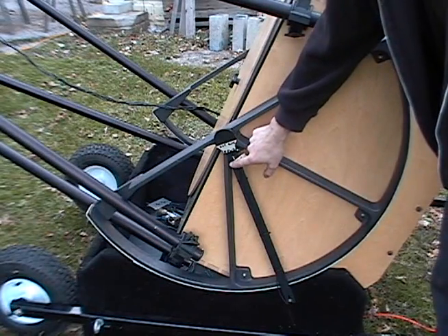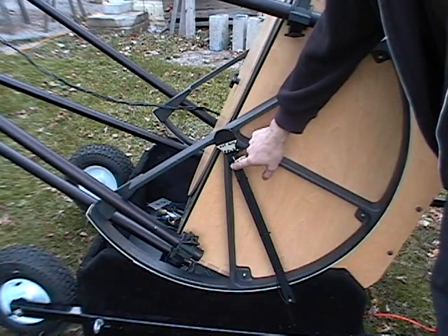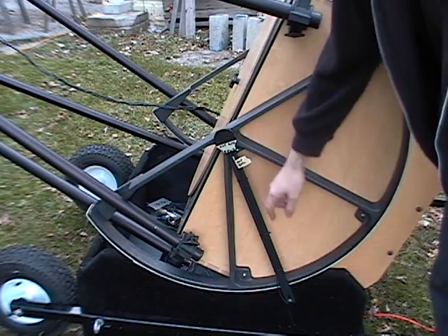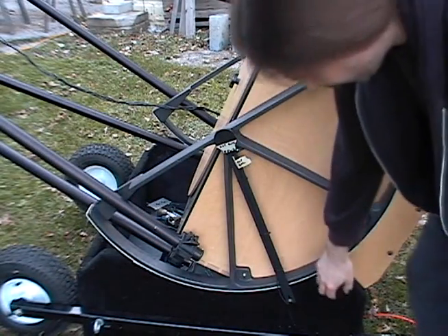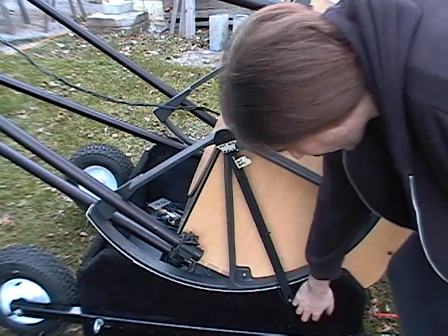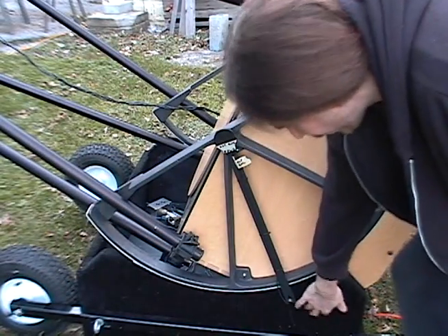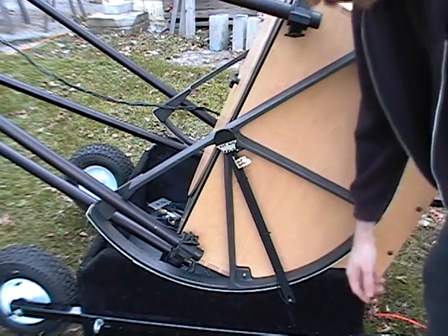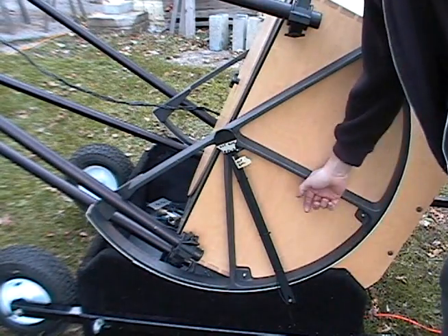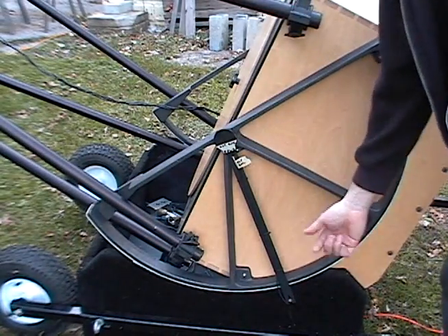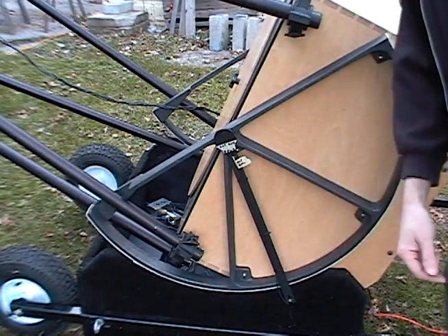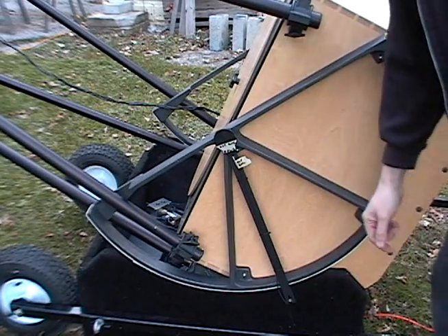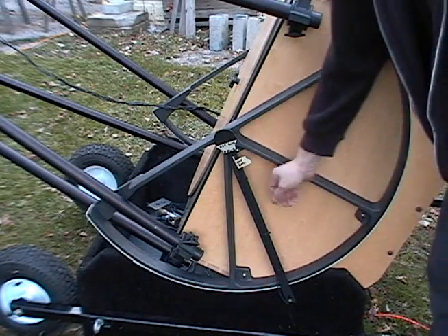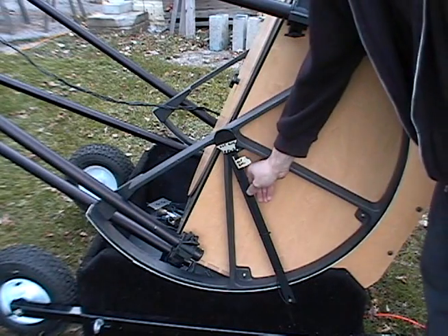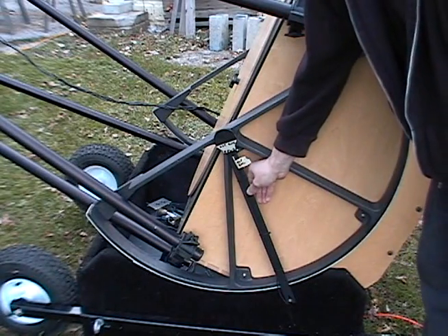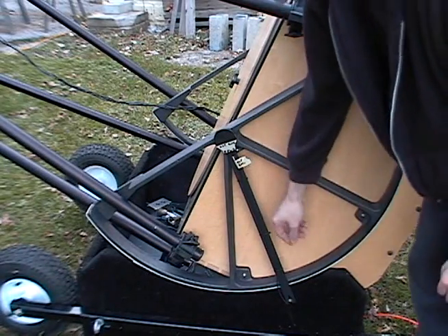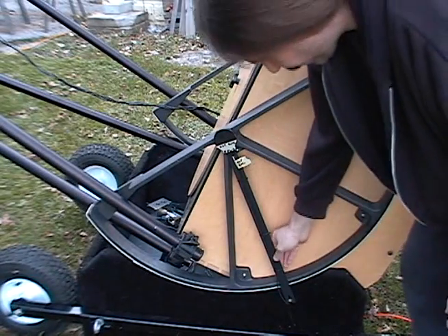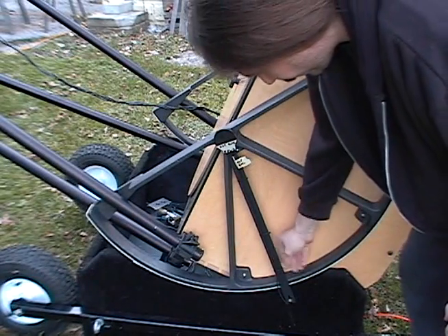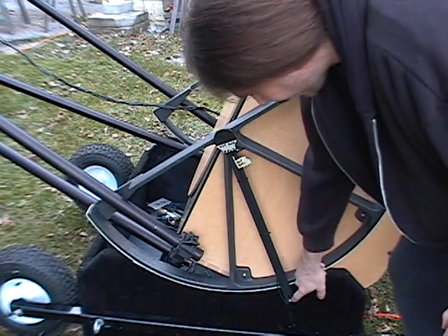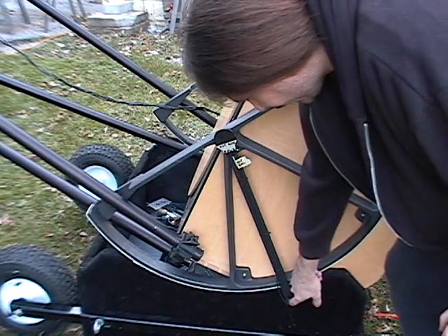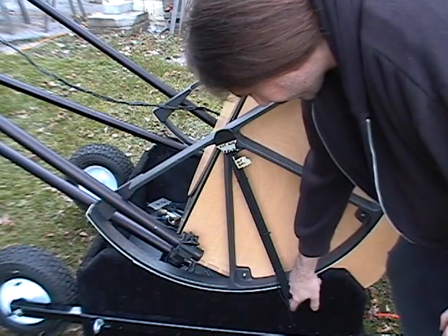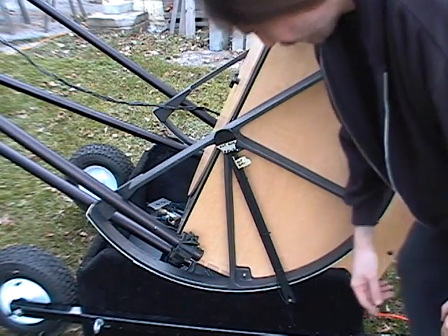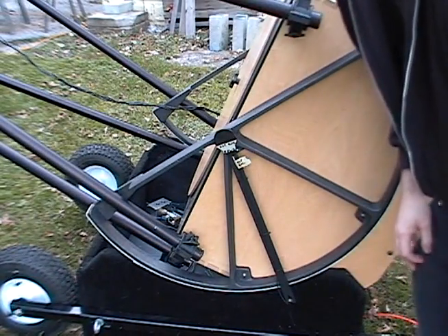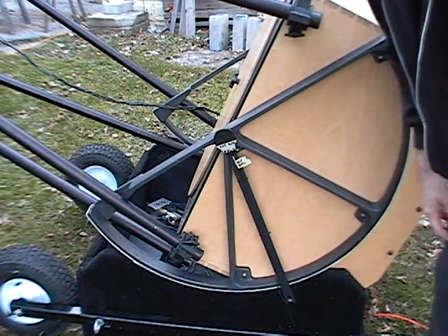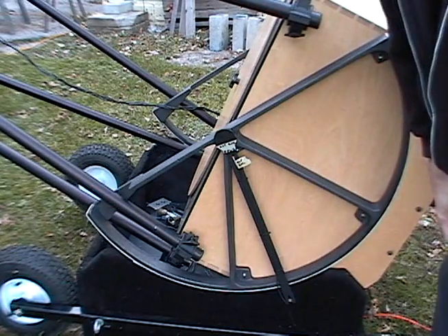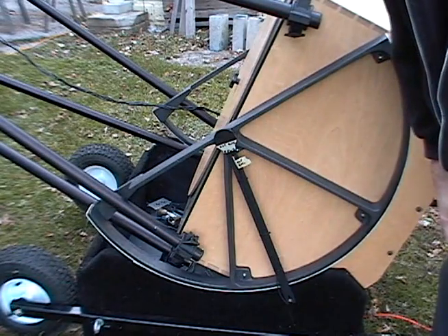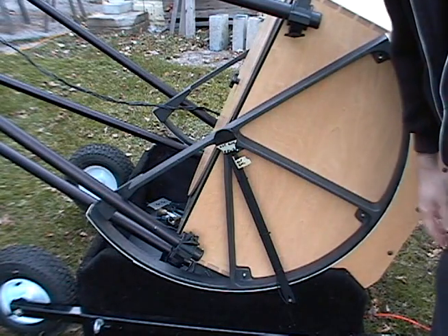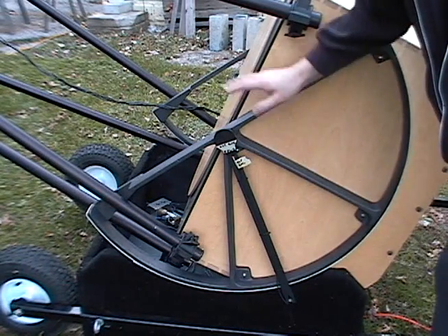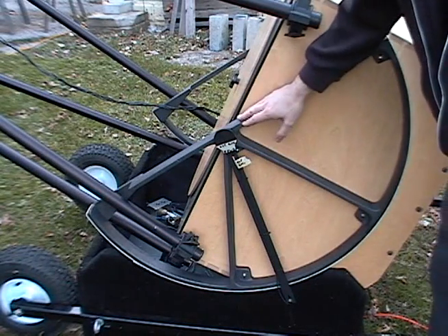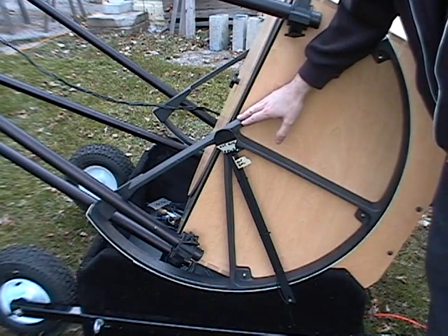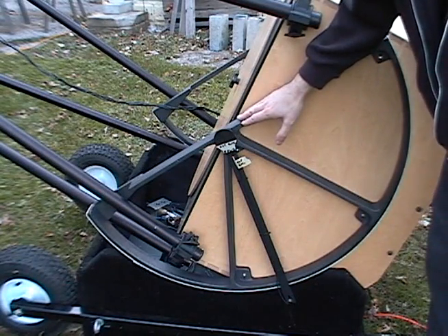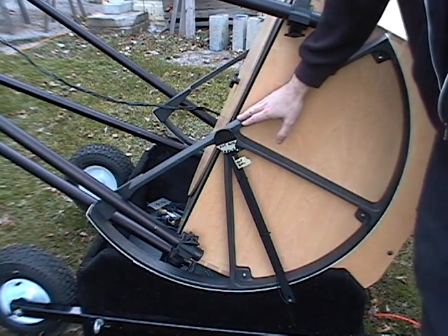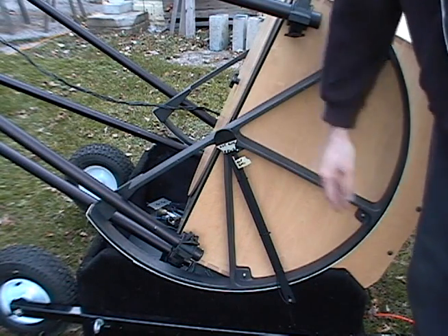This is going to be tucked inside the mirror box right down here. You'll just poke it back through, and this arm just free-floats on this stainless steel shaft right there — that is how that works.